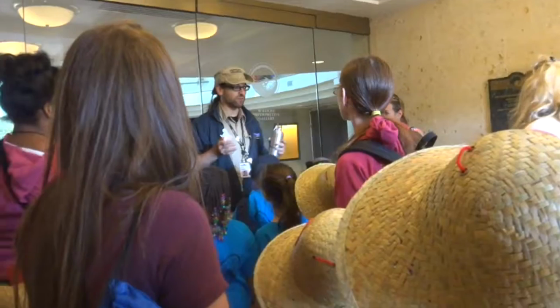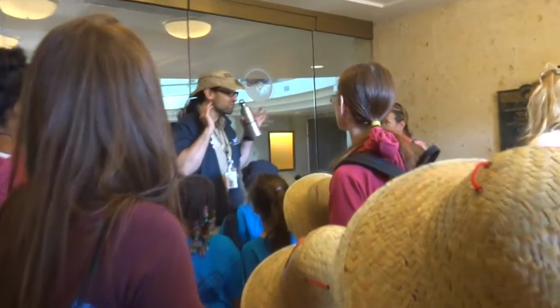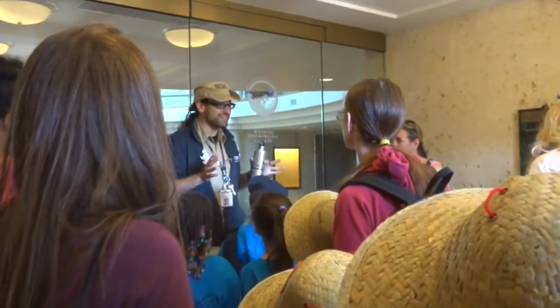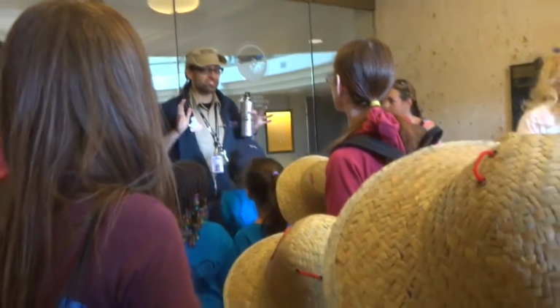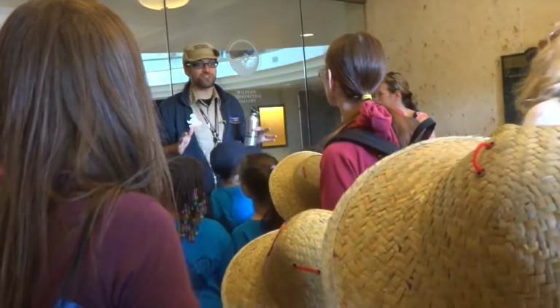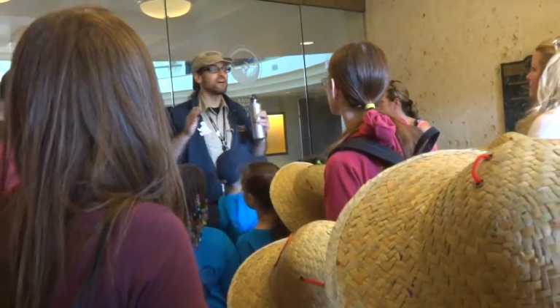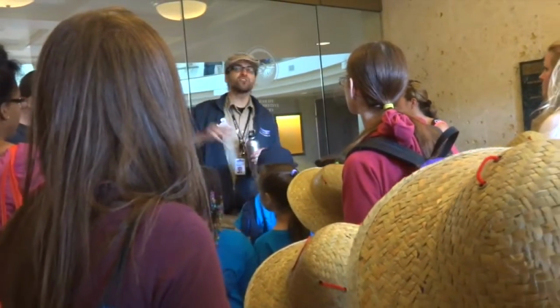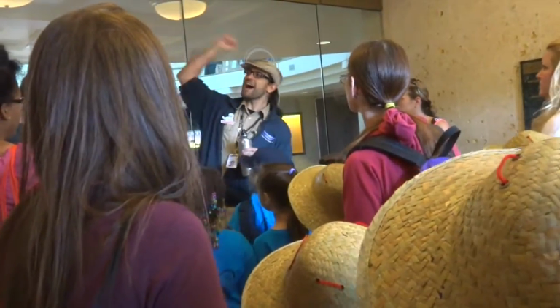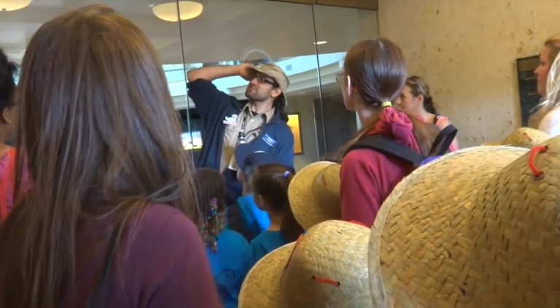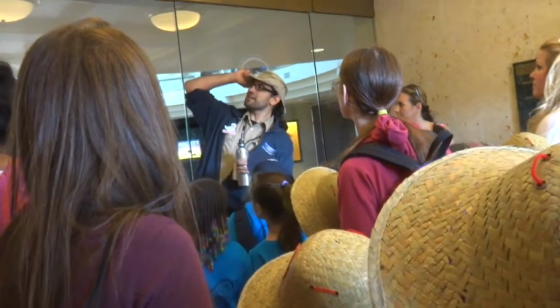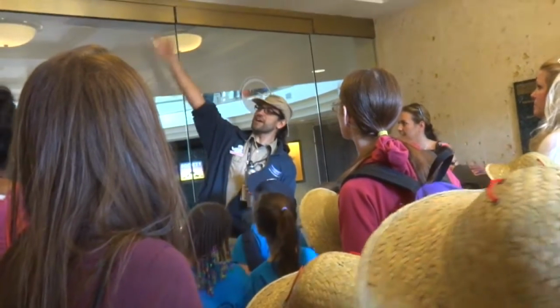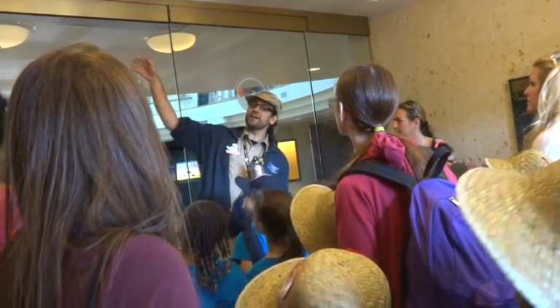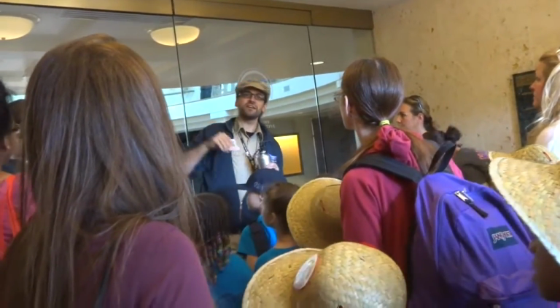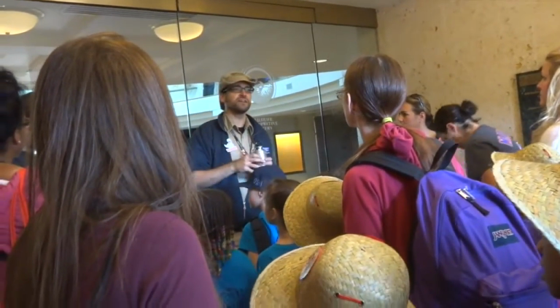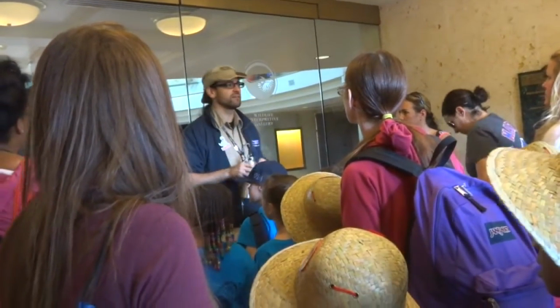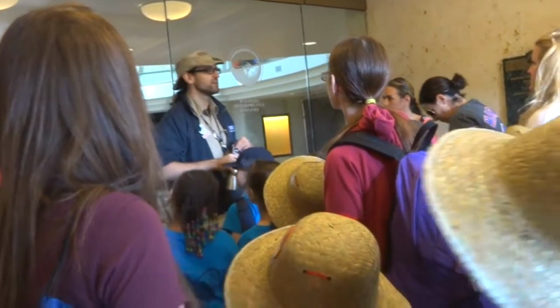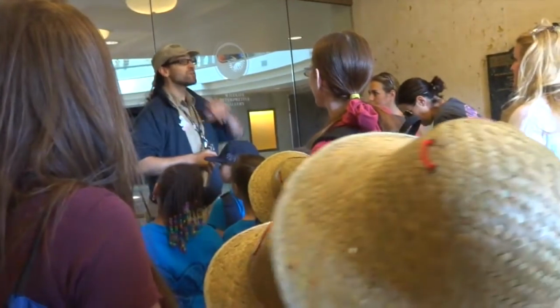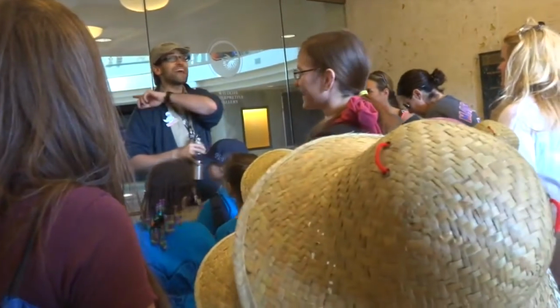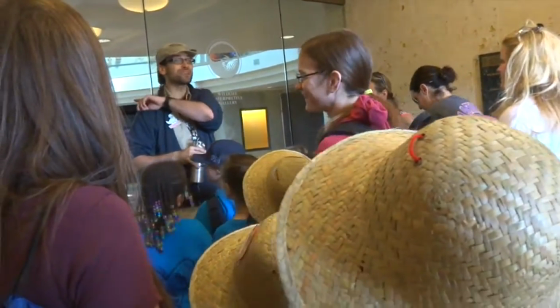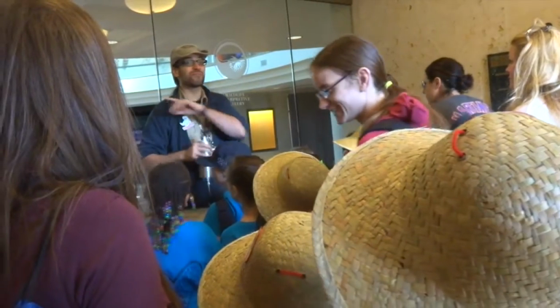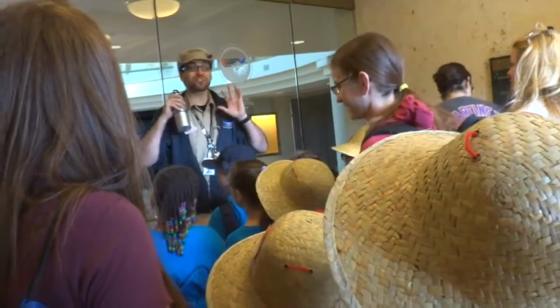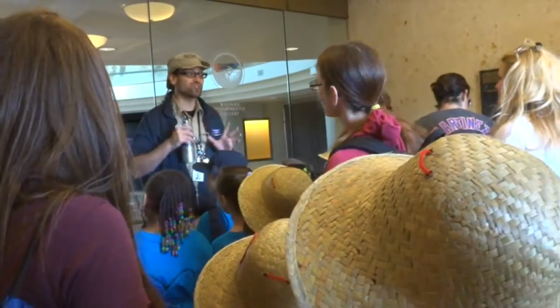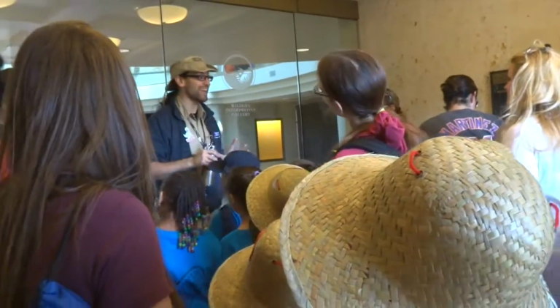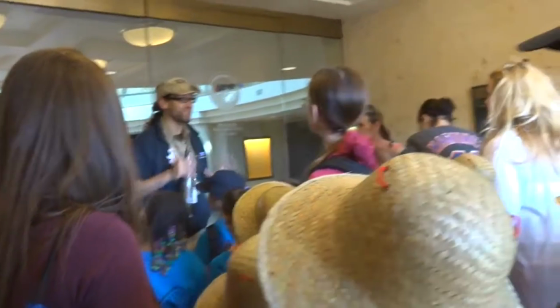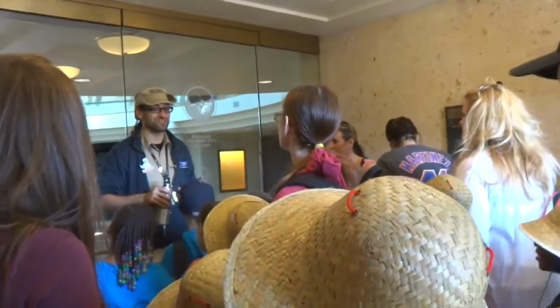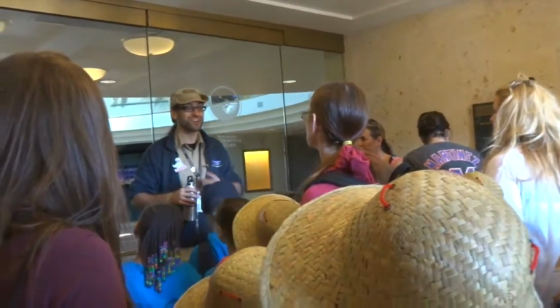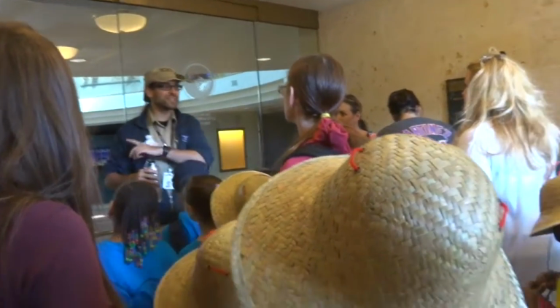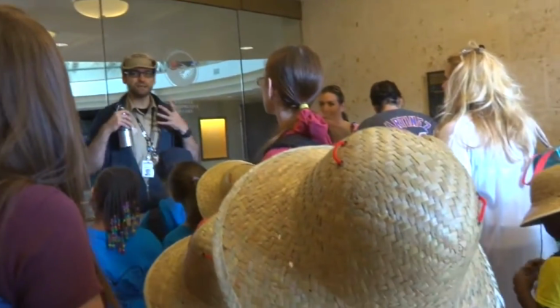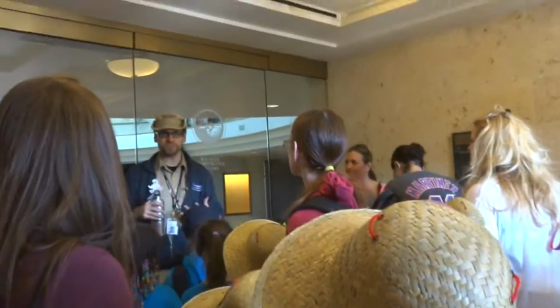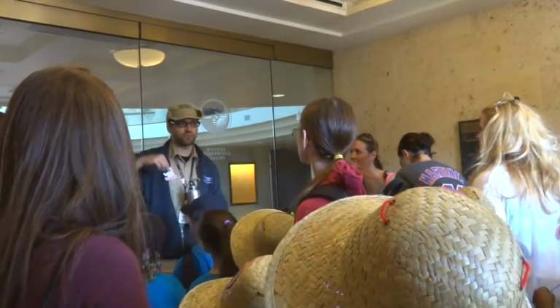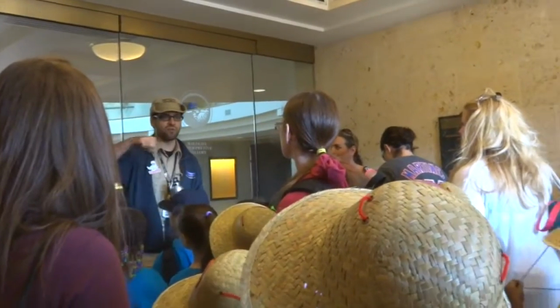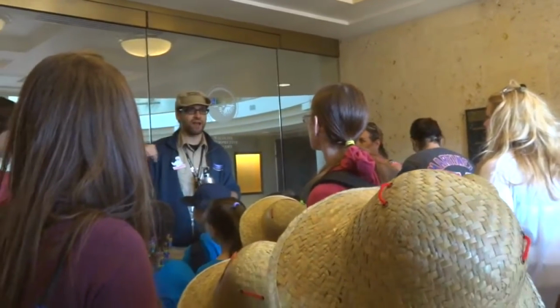We've got a lot of great things to share with all of you, including Science on a Sphere! Which is our animated globe from the National Oceanic and Atmospheric Administration. It's really neat - it's like a movie screen, you can walk all the way around.